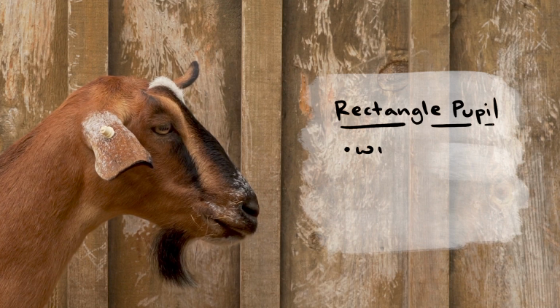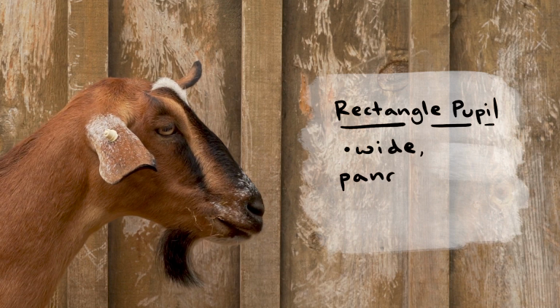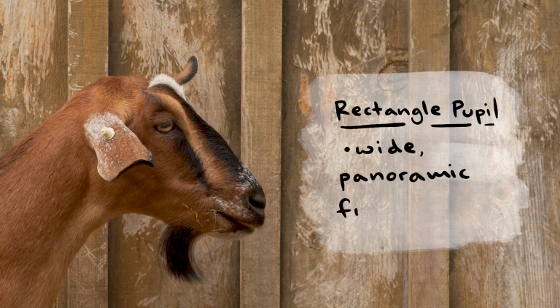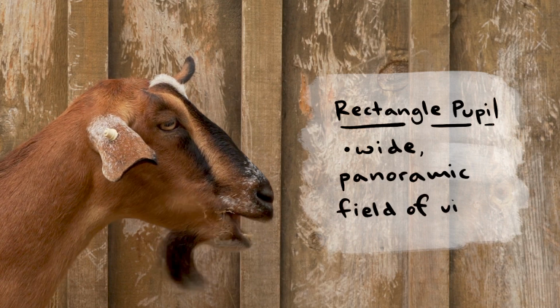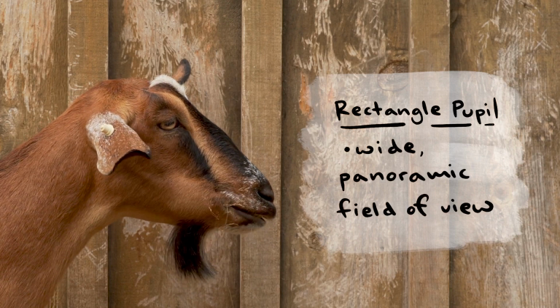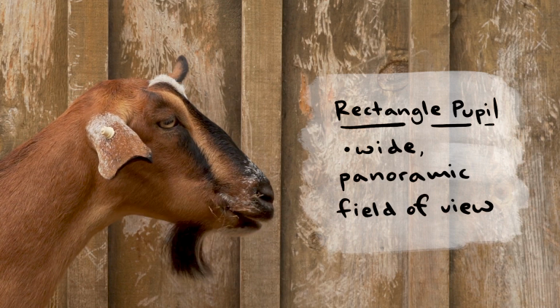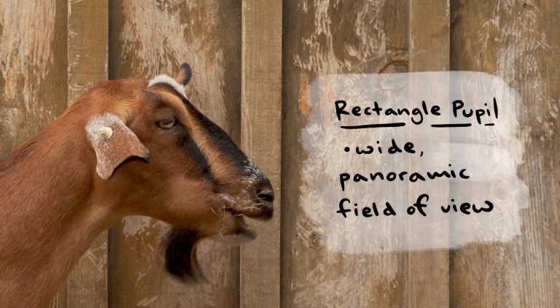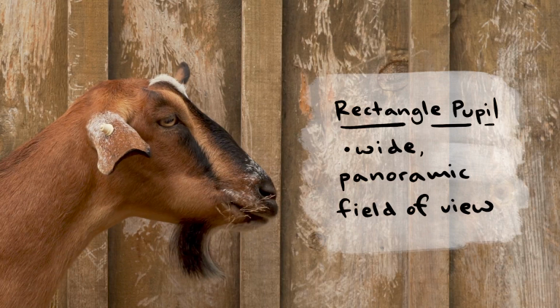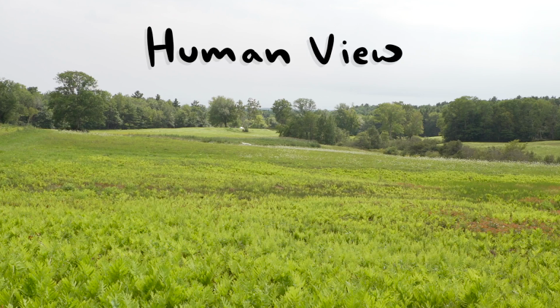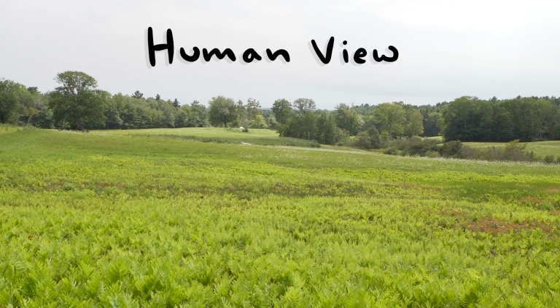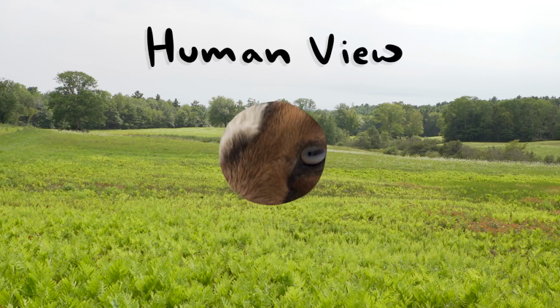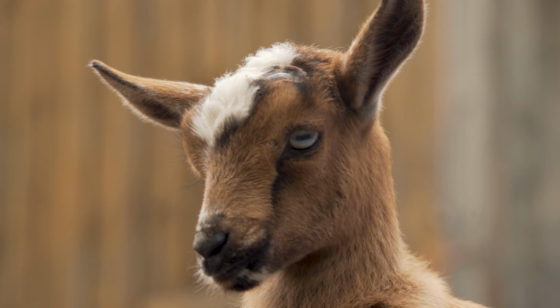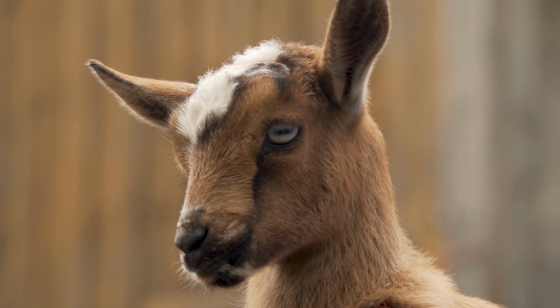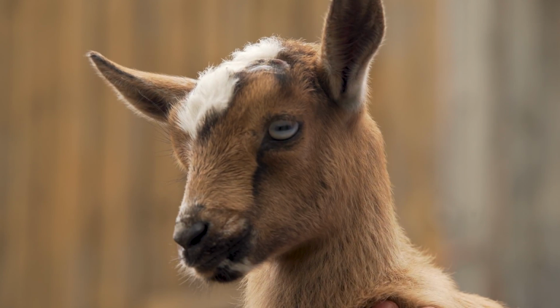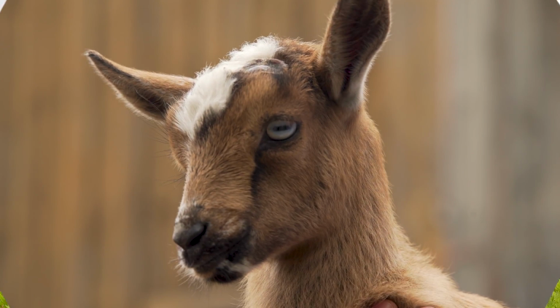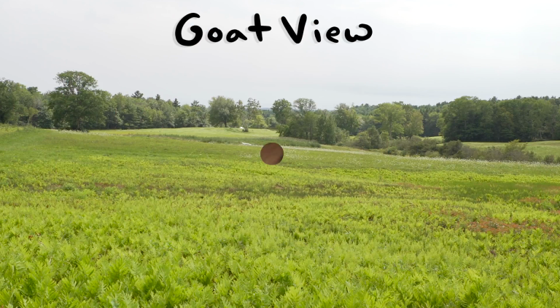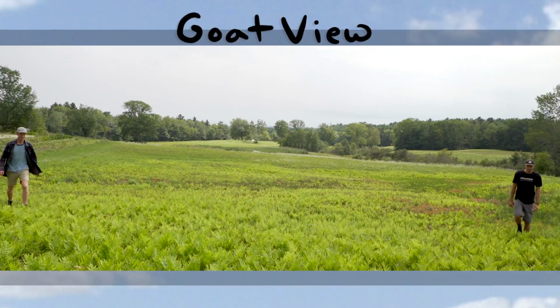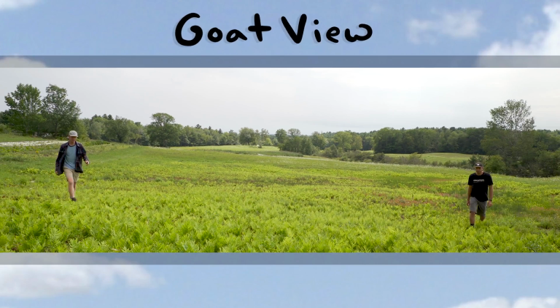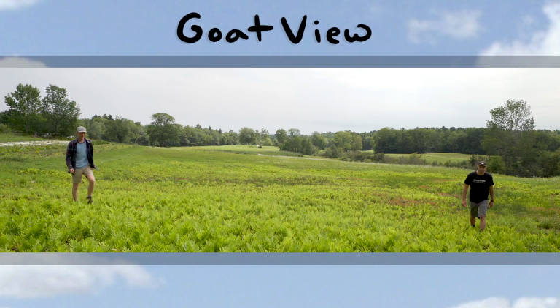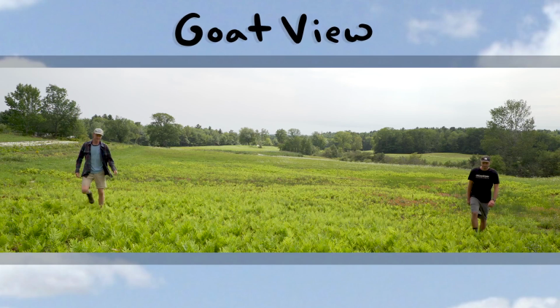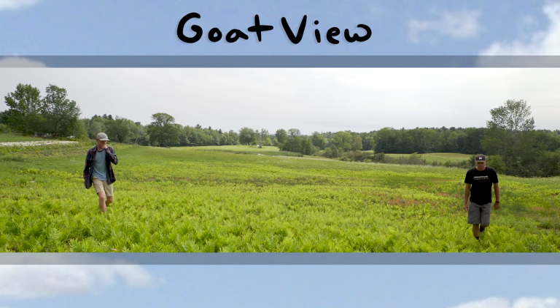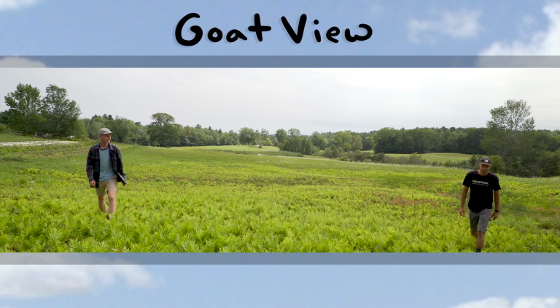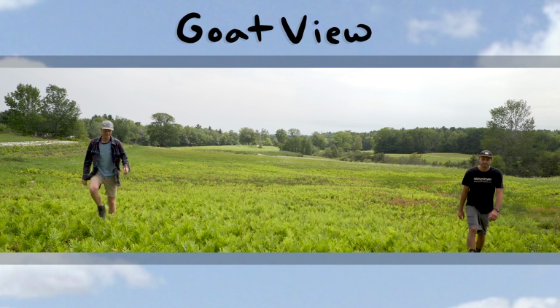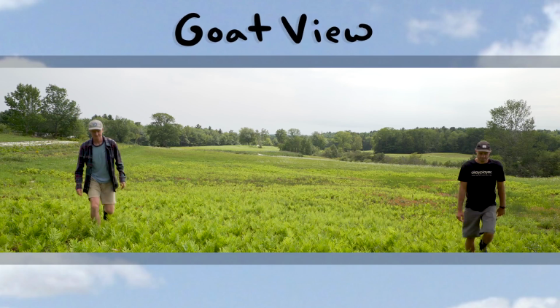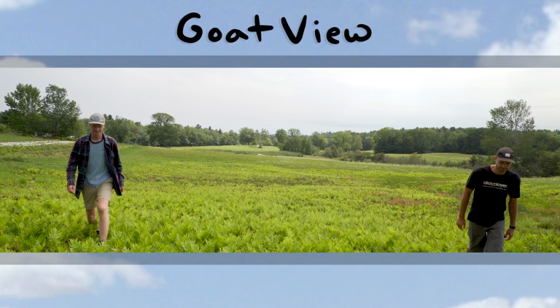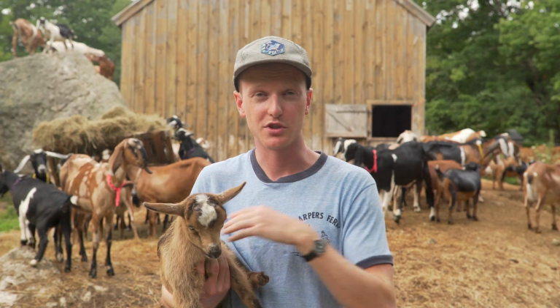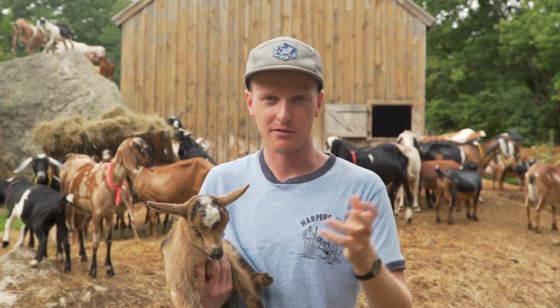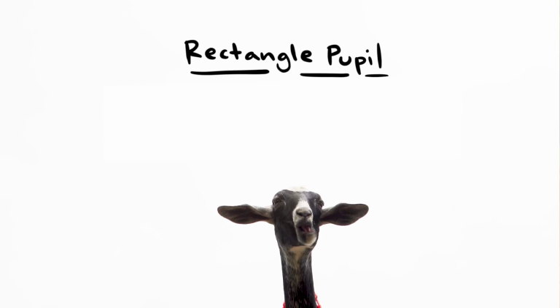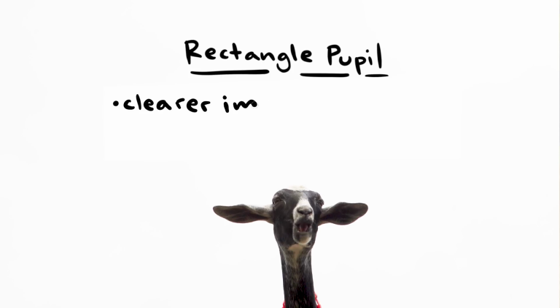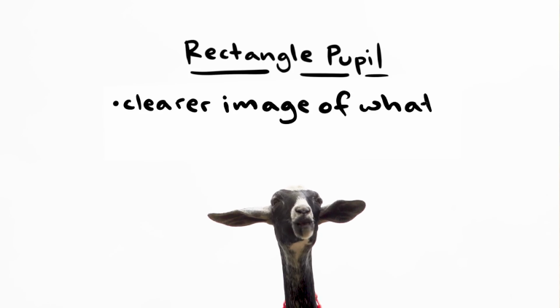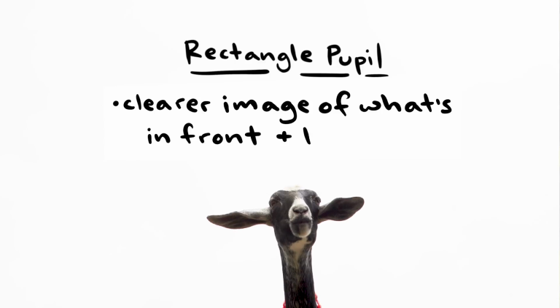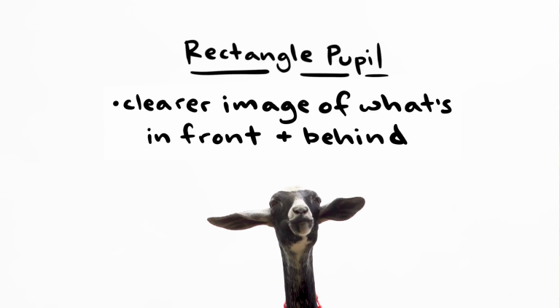First, it gives them a nice wide panoramic field of view. To us a scene might look like this, but to a goat, just because they have that rectangular pupil, it looks like this — they can see much wider and spot a predator coming from nearly any direction, which is super helpful.